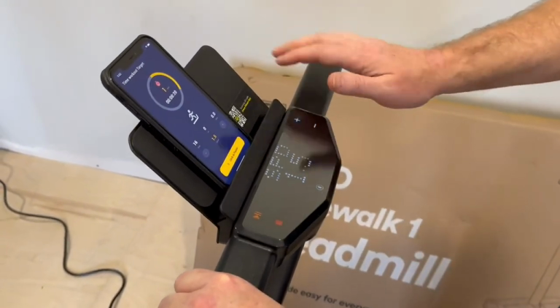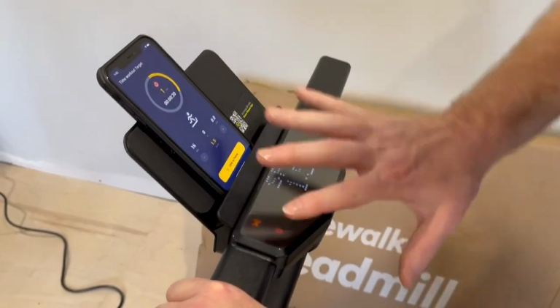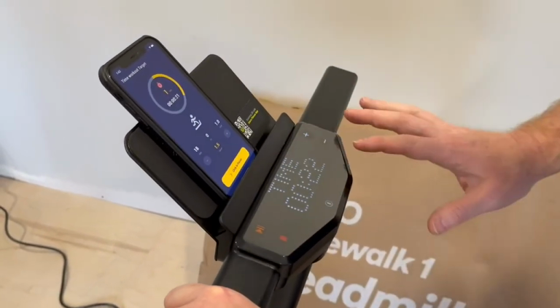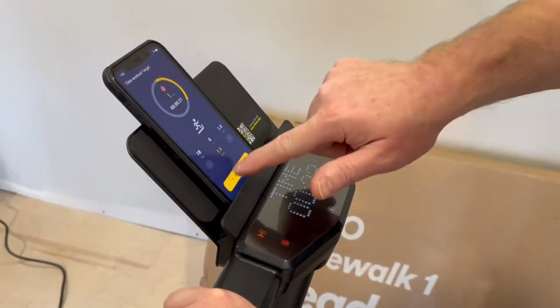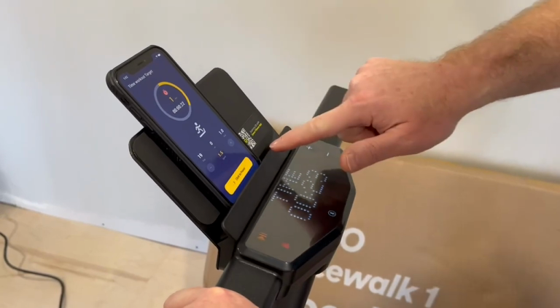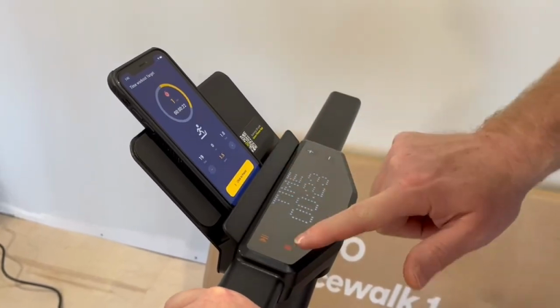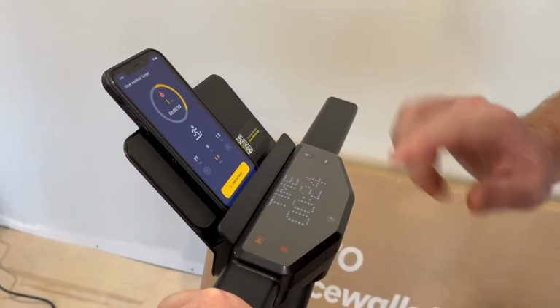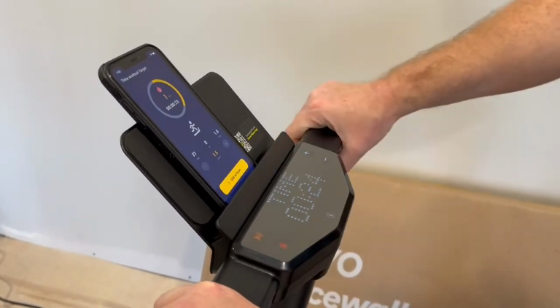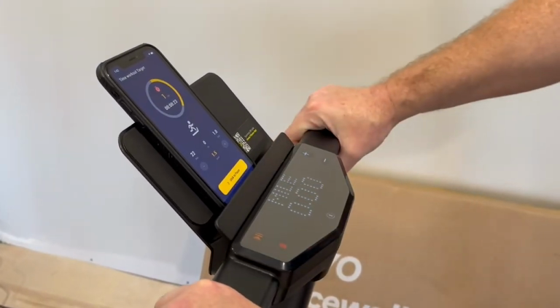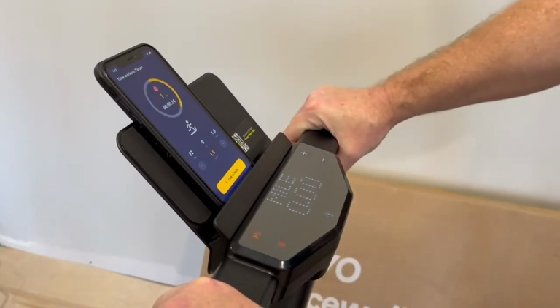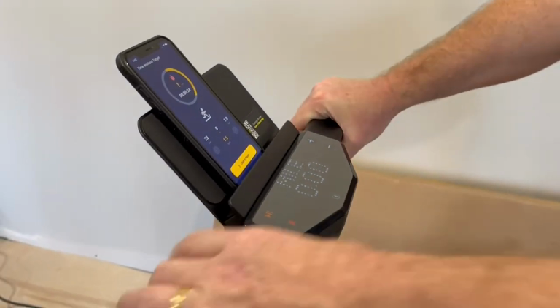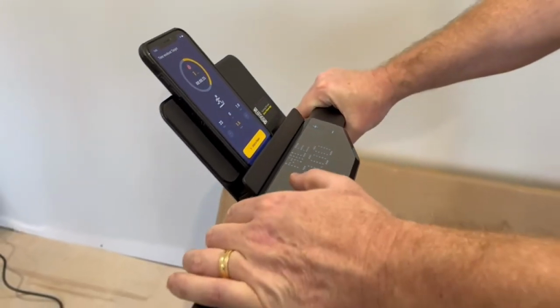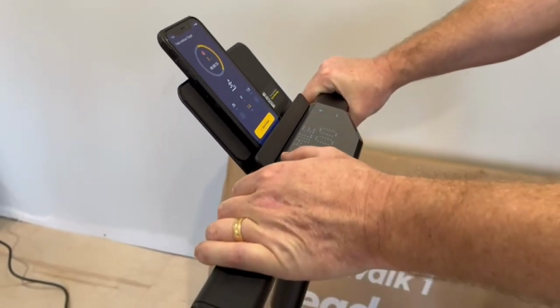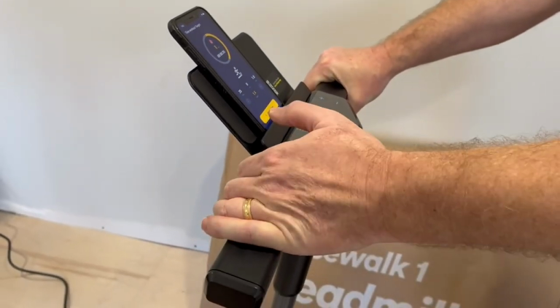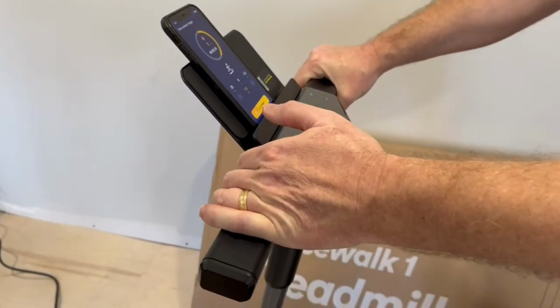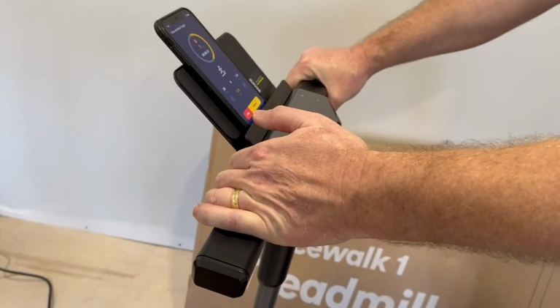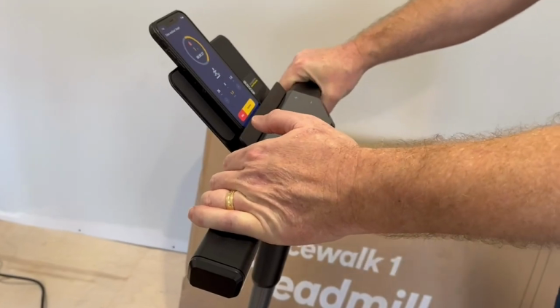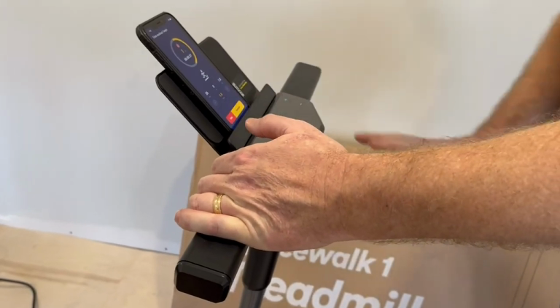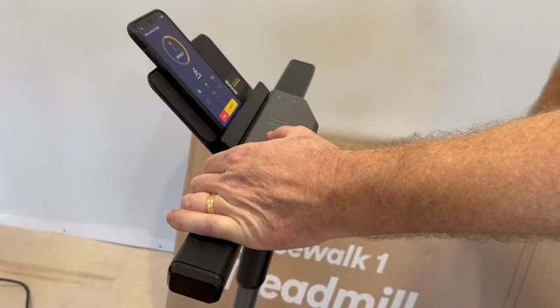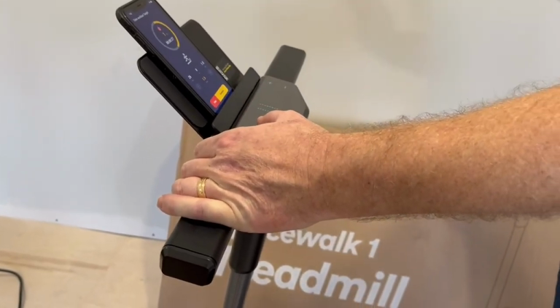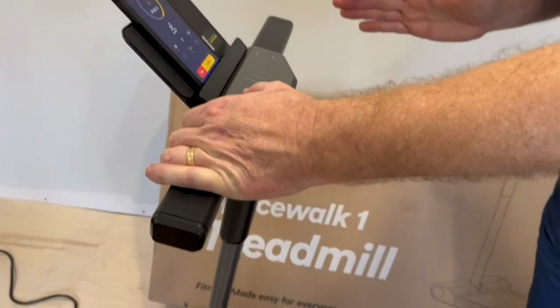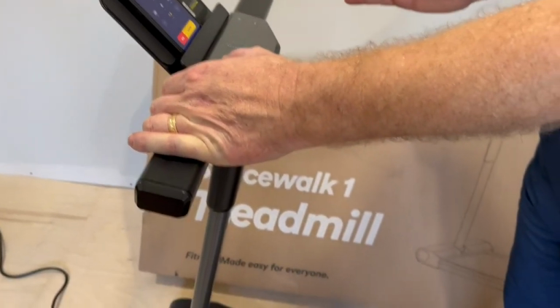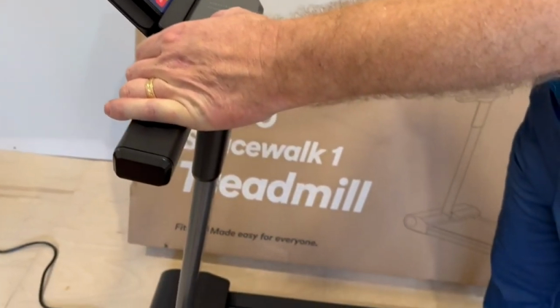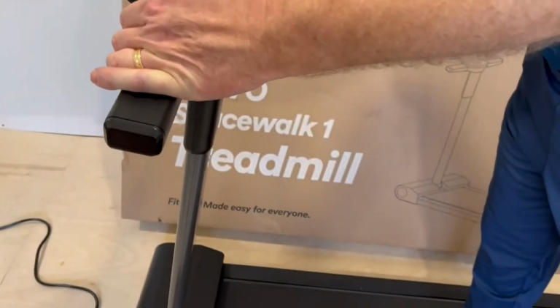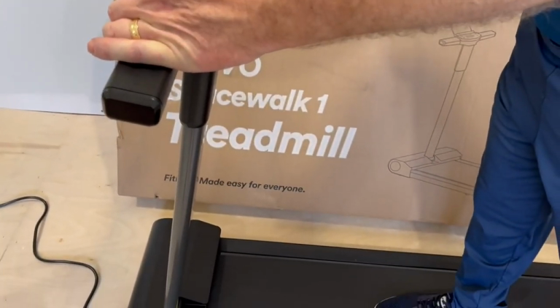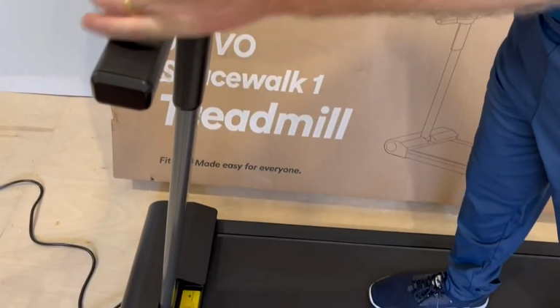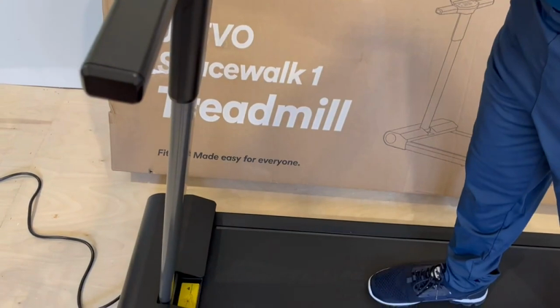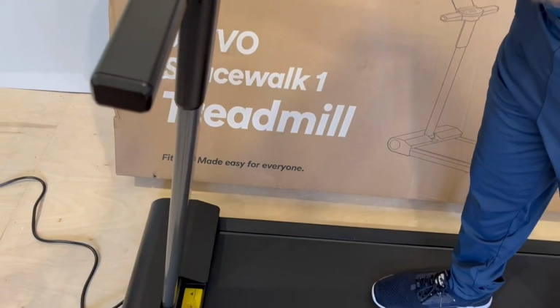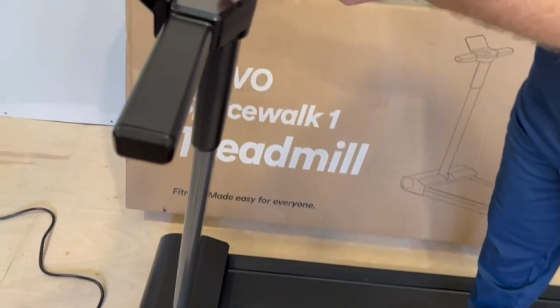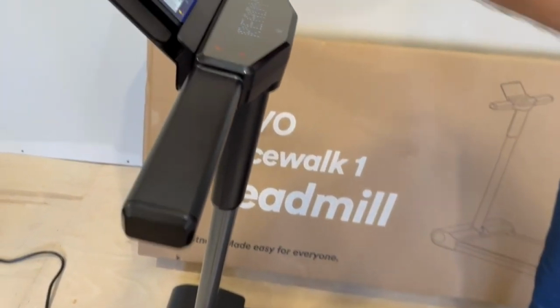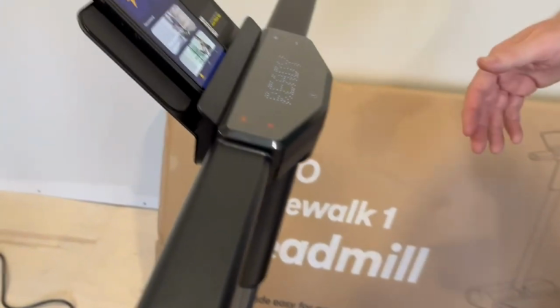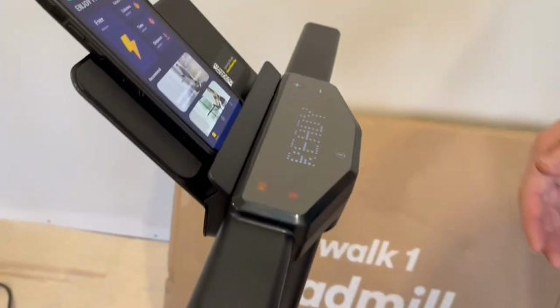I can stop this treadmill from the app, or I can stop it from the handlebars as well. So I'm going to do a pause — it comes to a slow stop instead of a sudden stop — and then I can do a full stop. Now my statistics have been uploaded to the app.